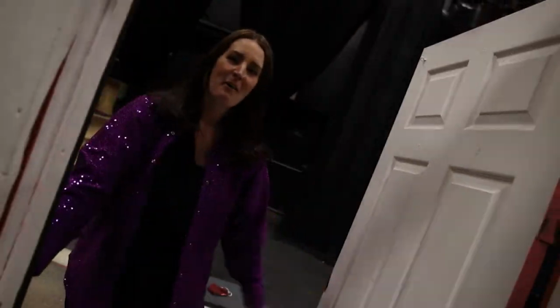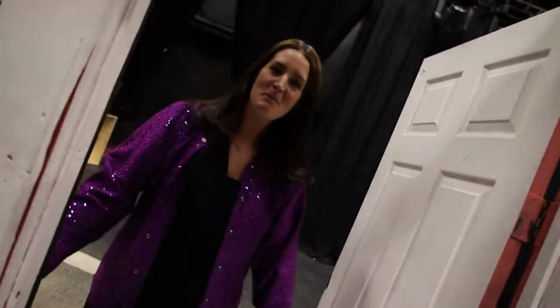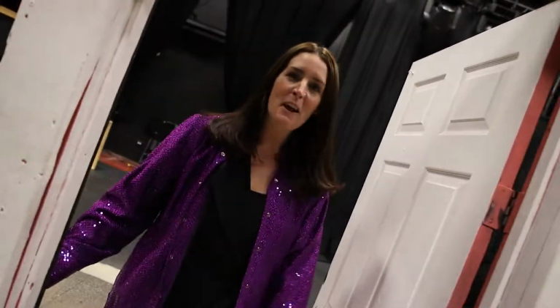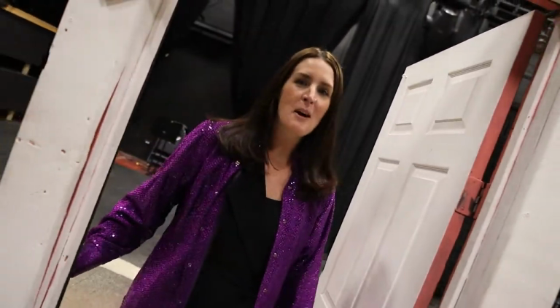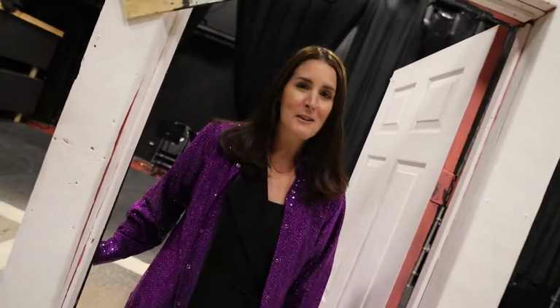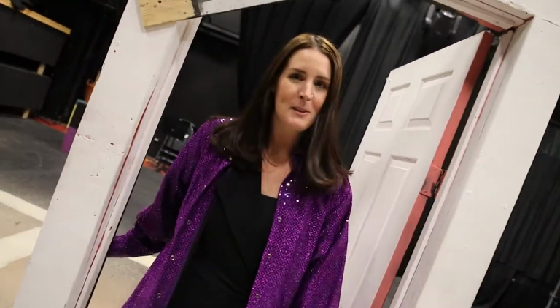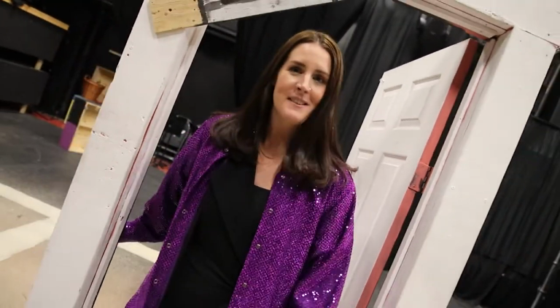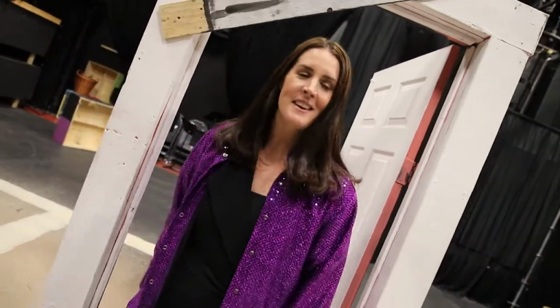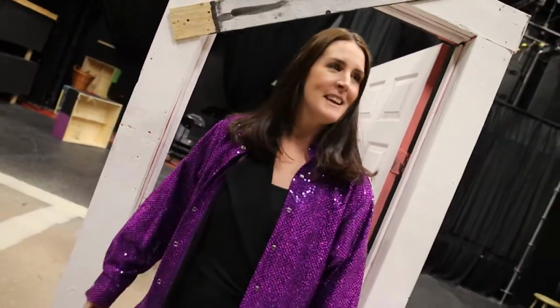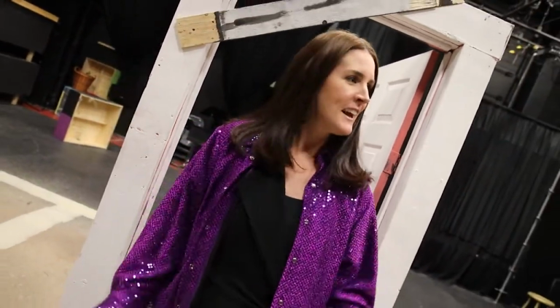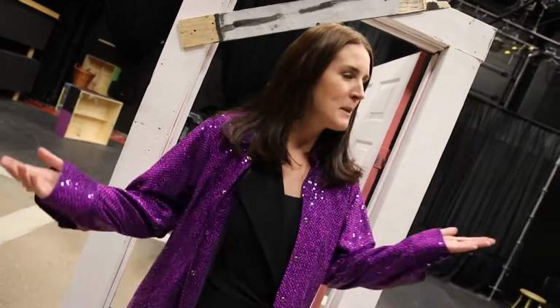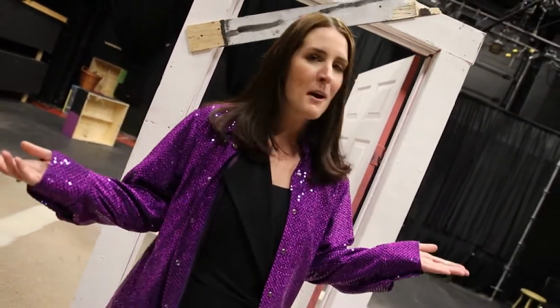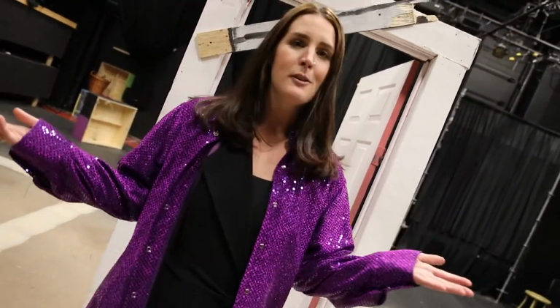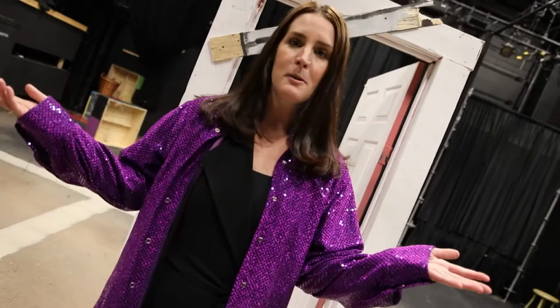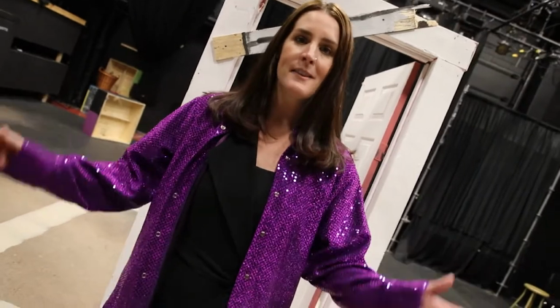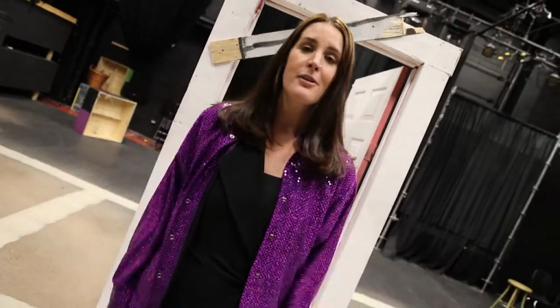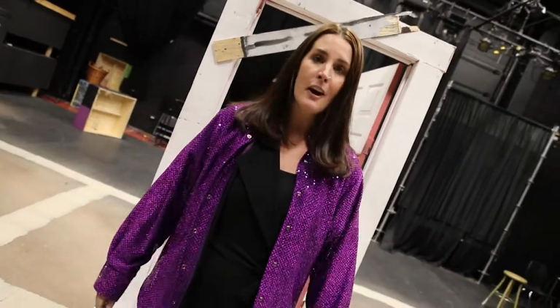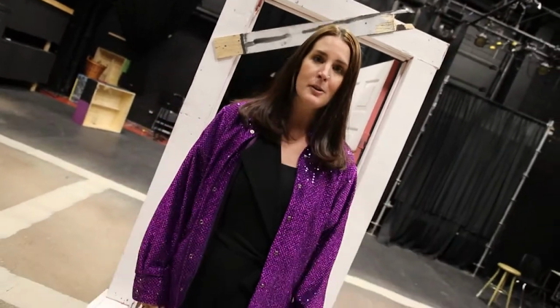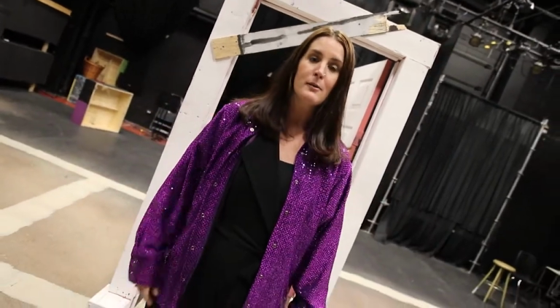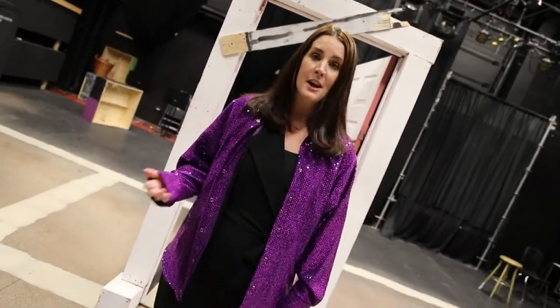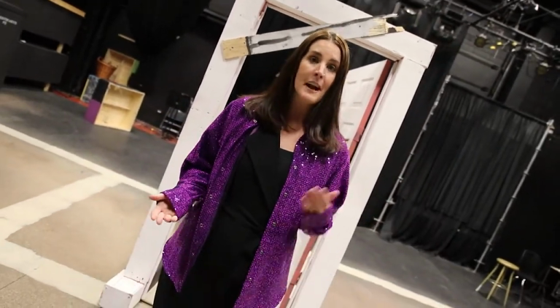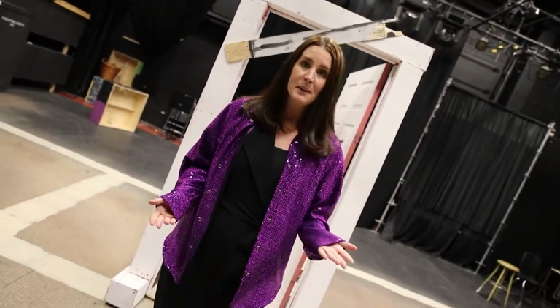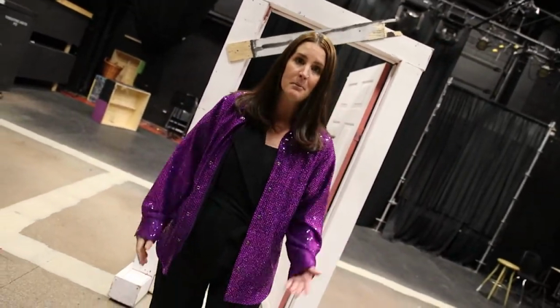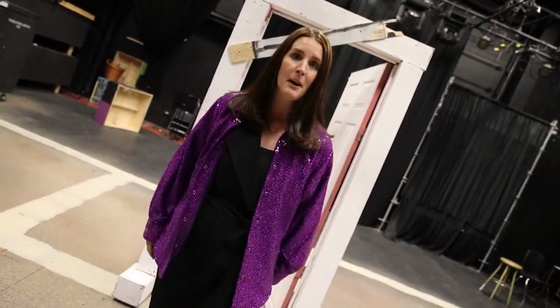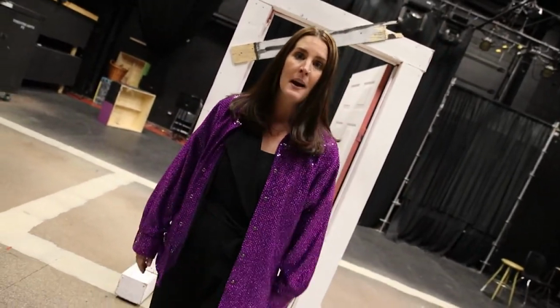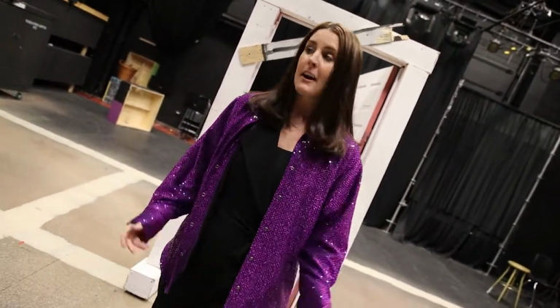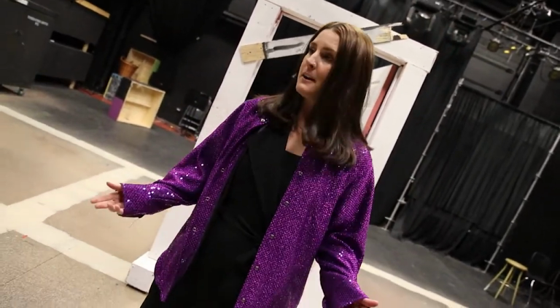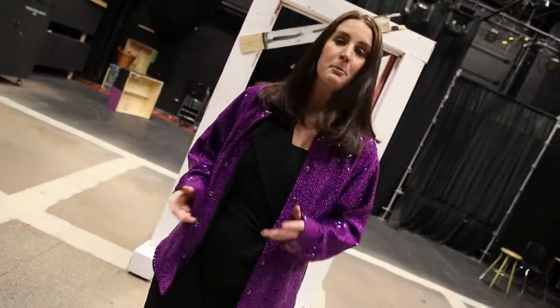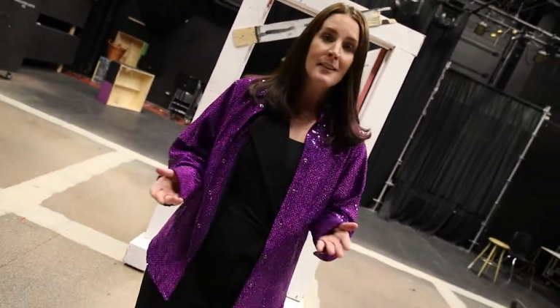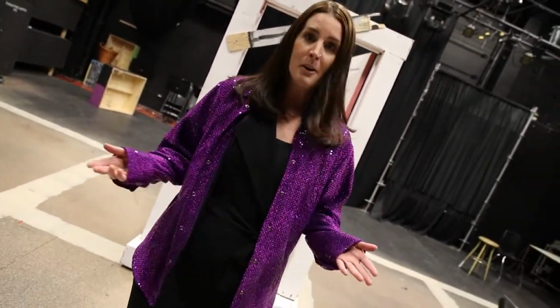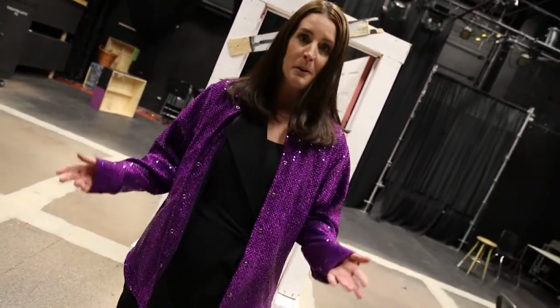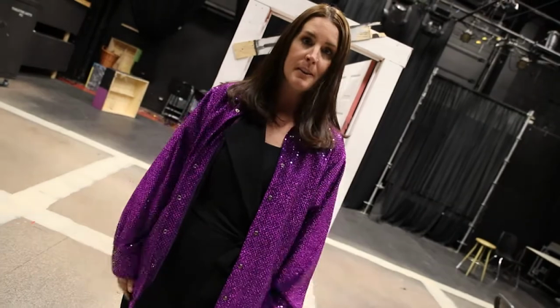Welcome to another one of our learning spaces. Here in the black box studio space, our theatre arts students from the General and PVA program come here to practice and hone their skills.